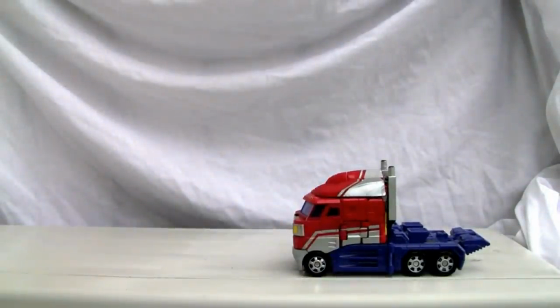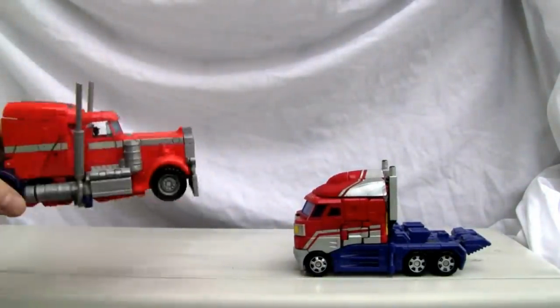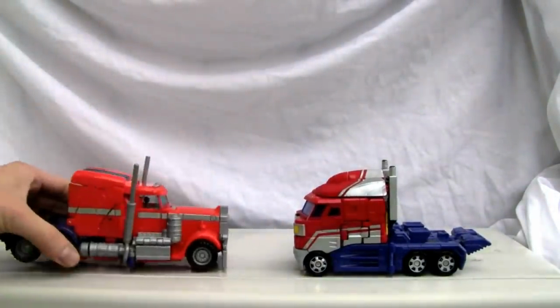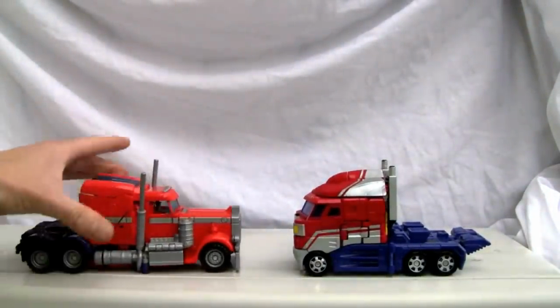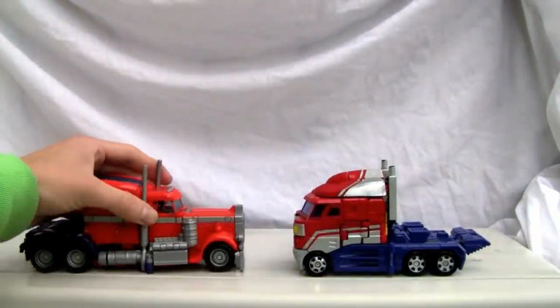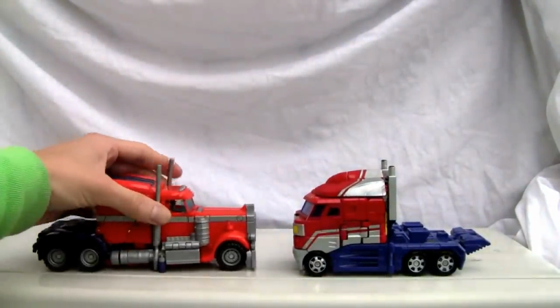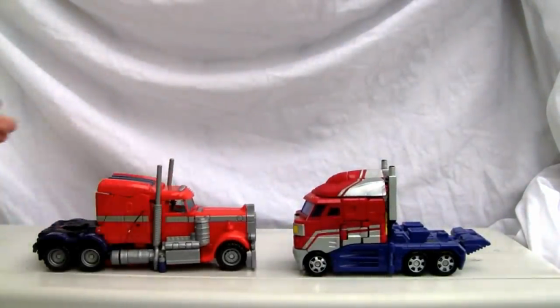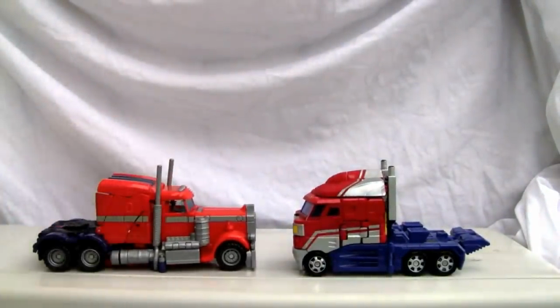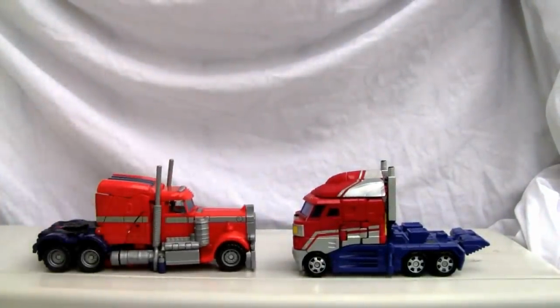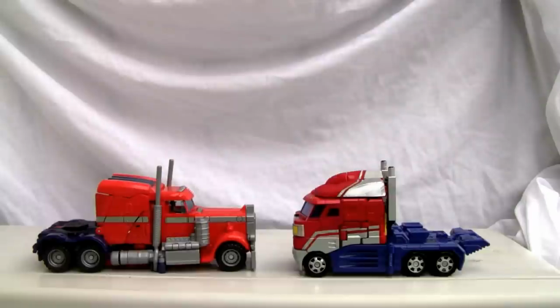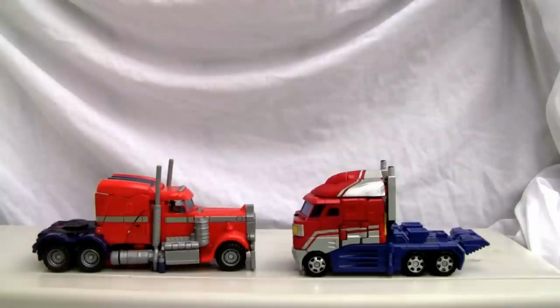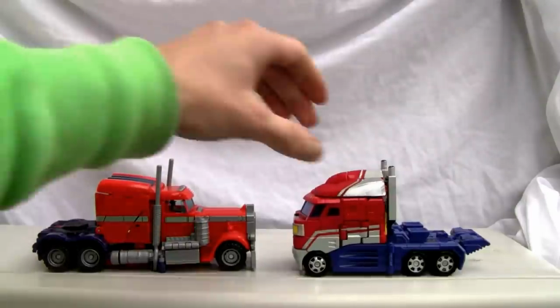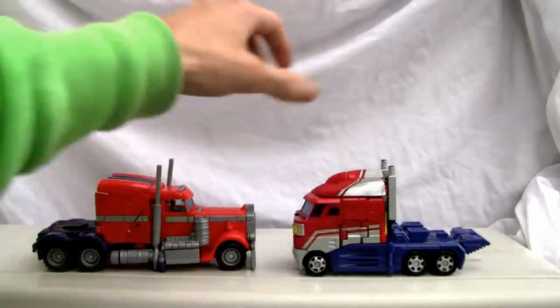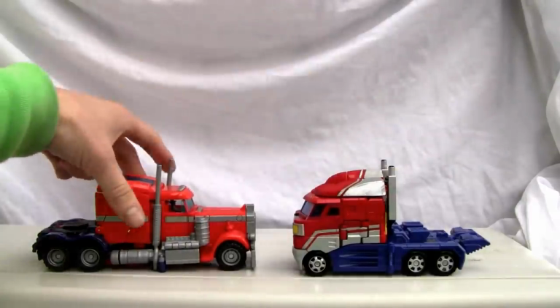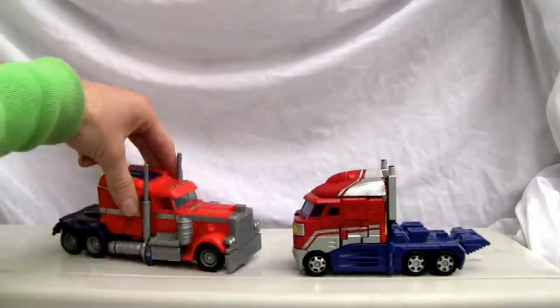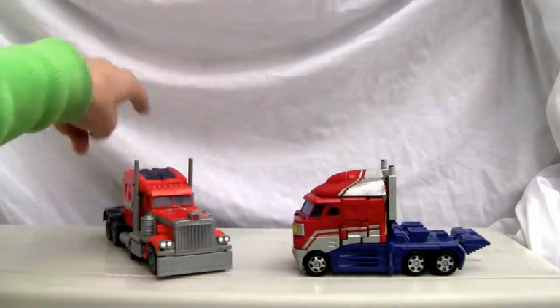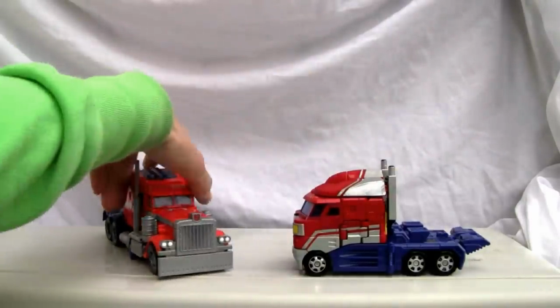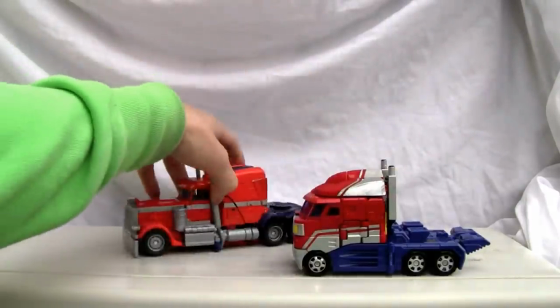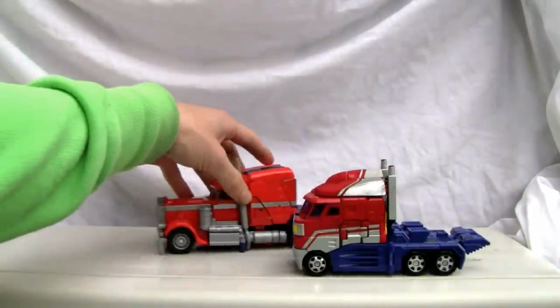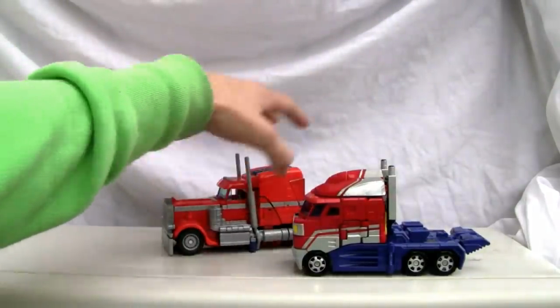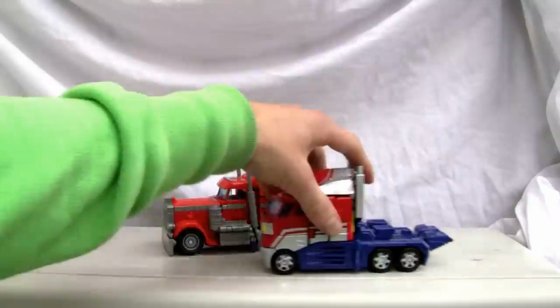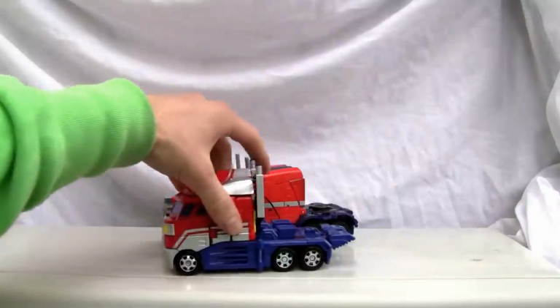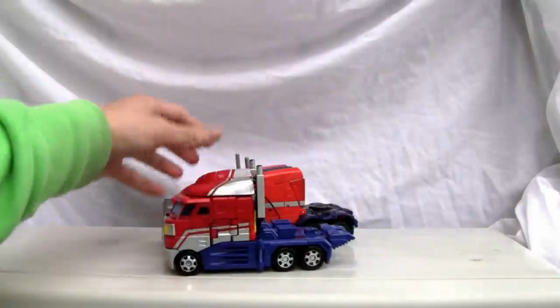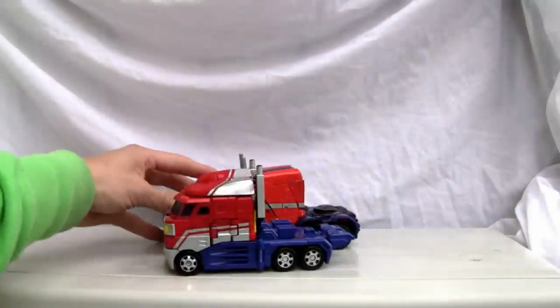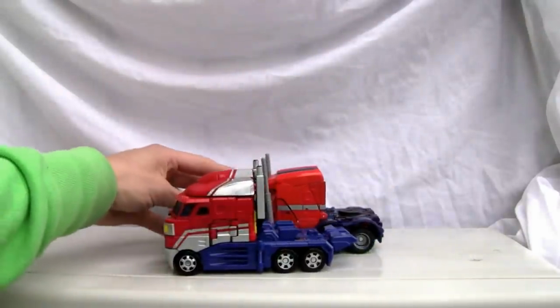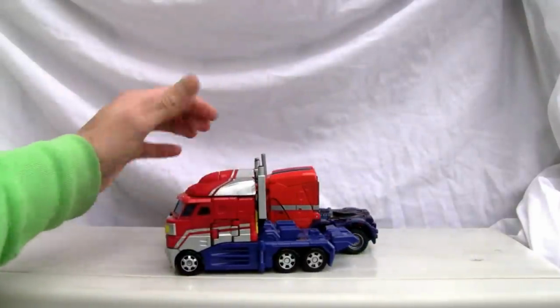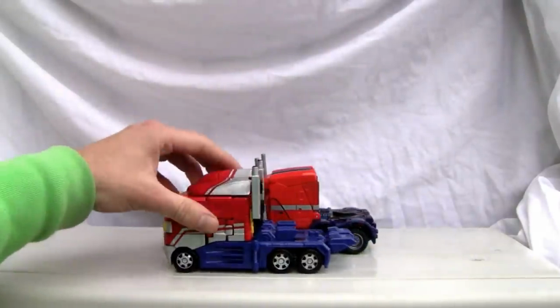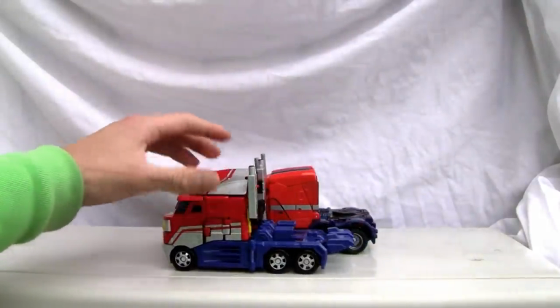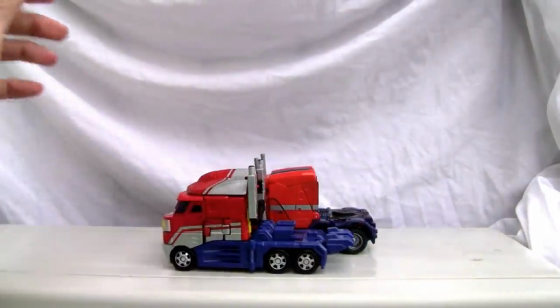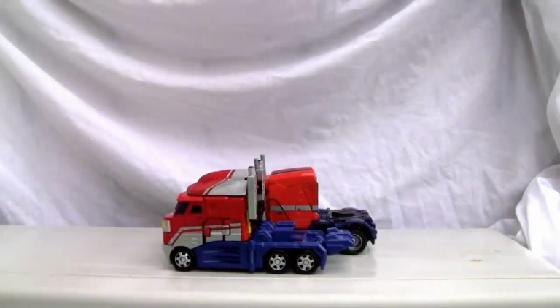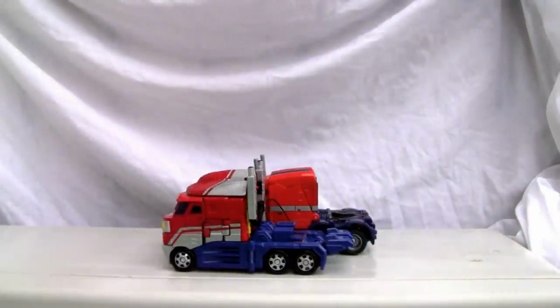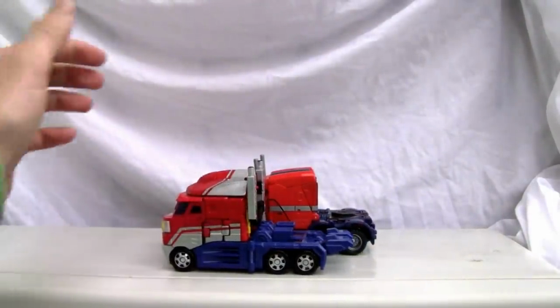Just want to compare this — this is Voyager Class from 2007, so very comparable in size. I'll just show you a side by side comparison so you can see. It's slightly, slightly smaller.